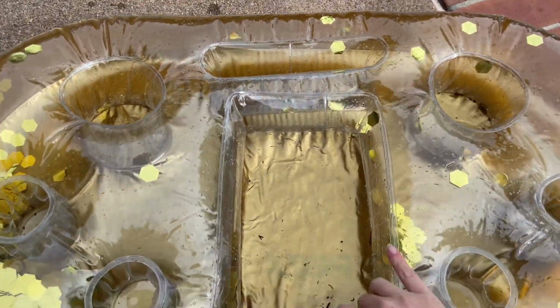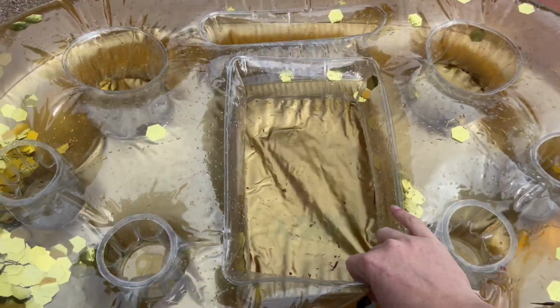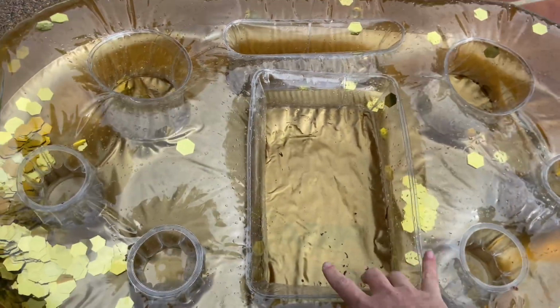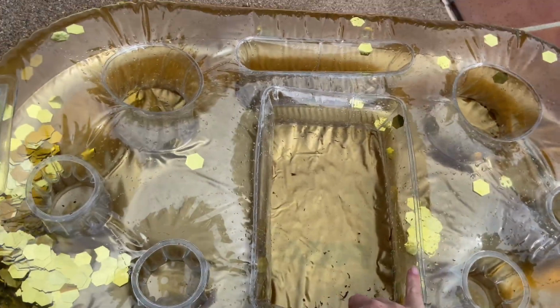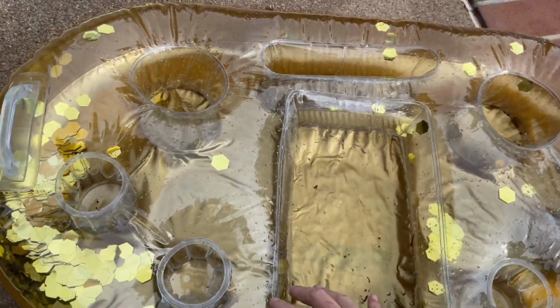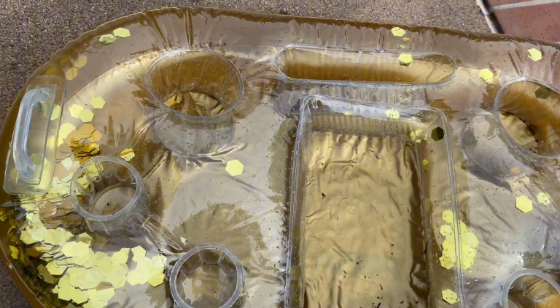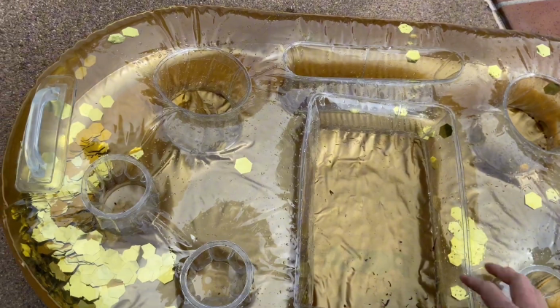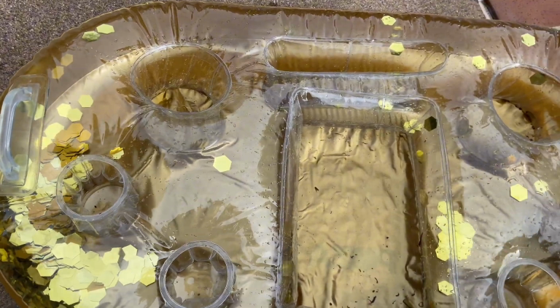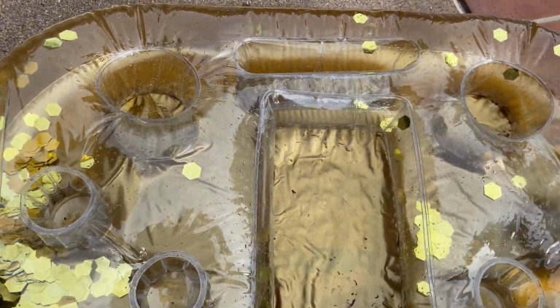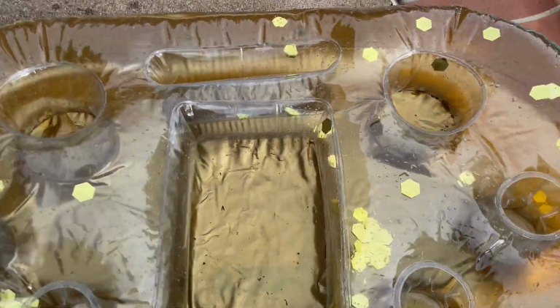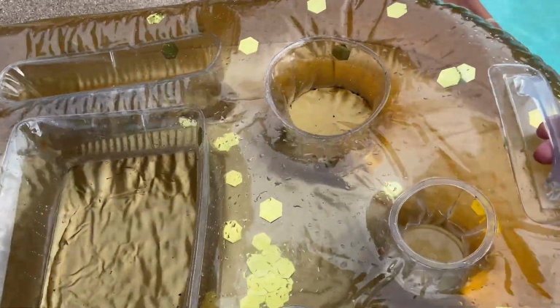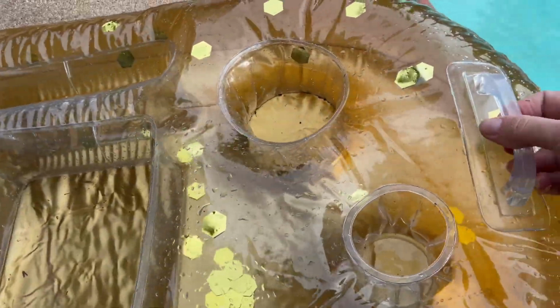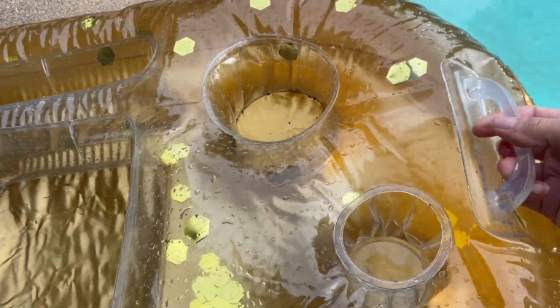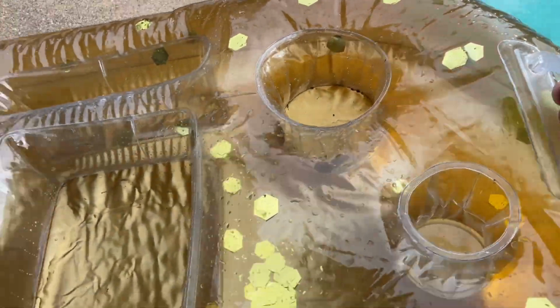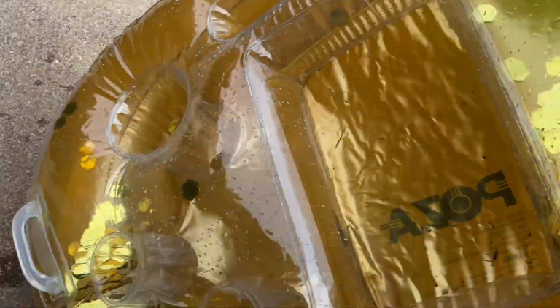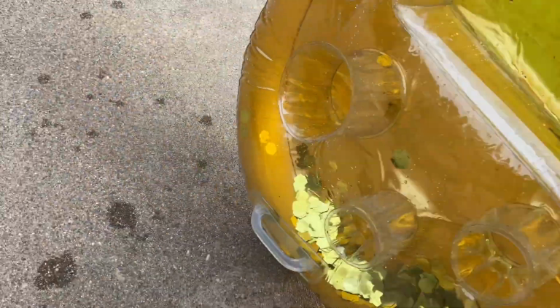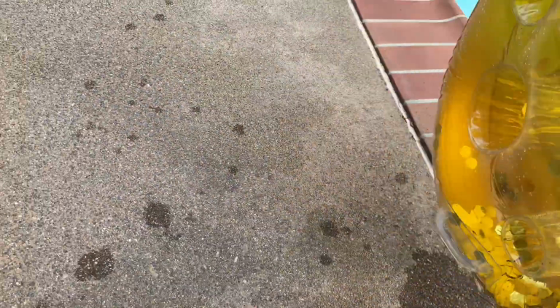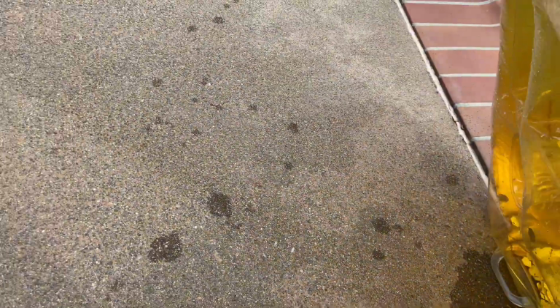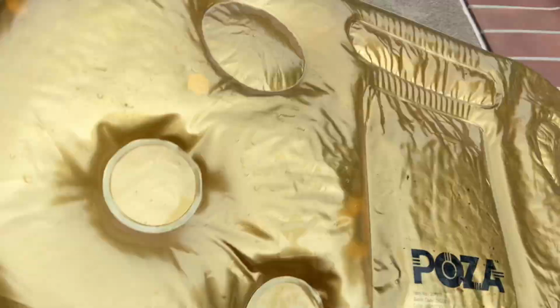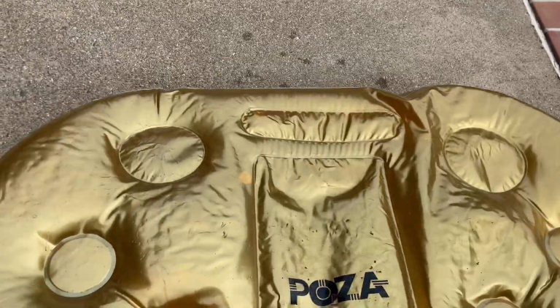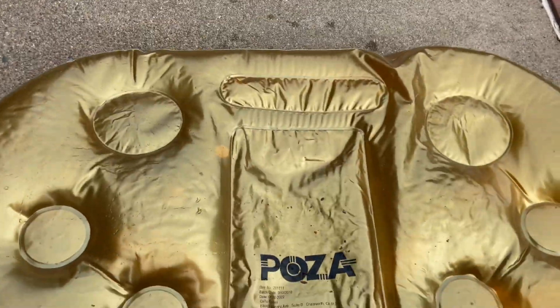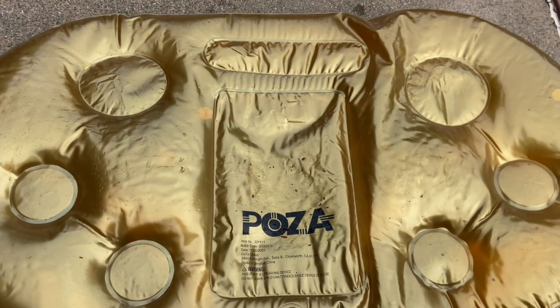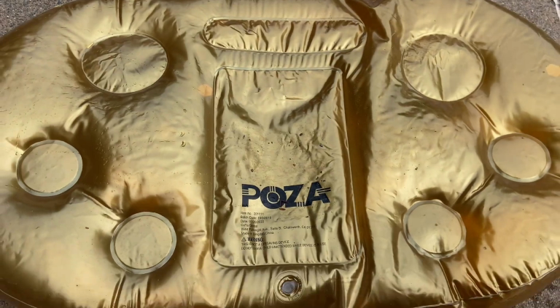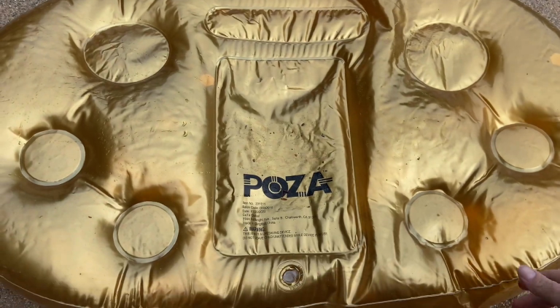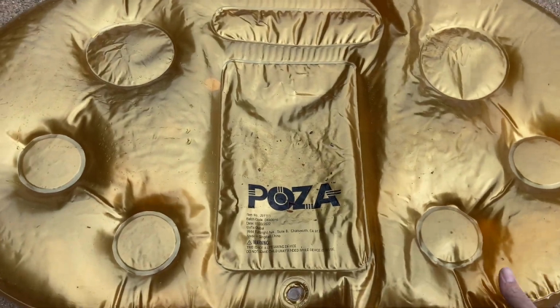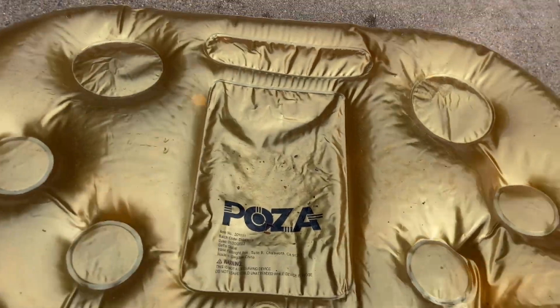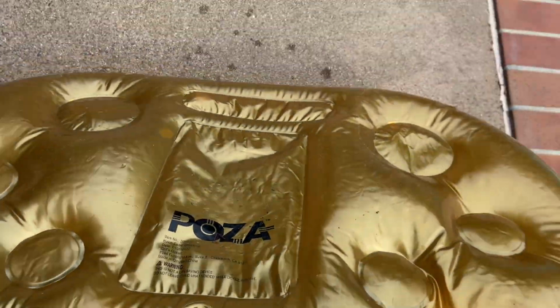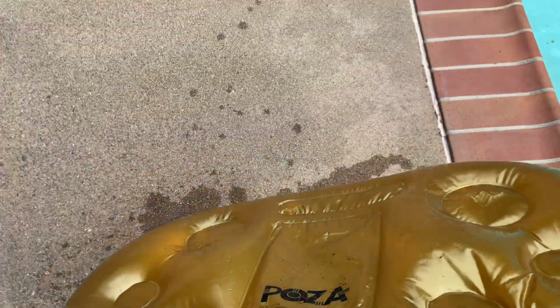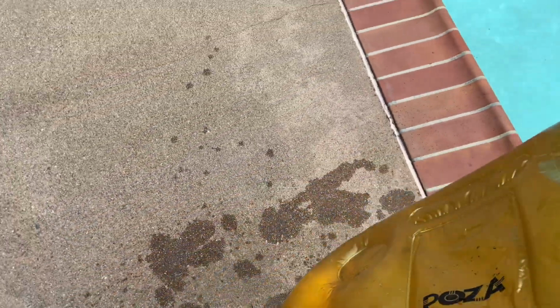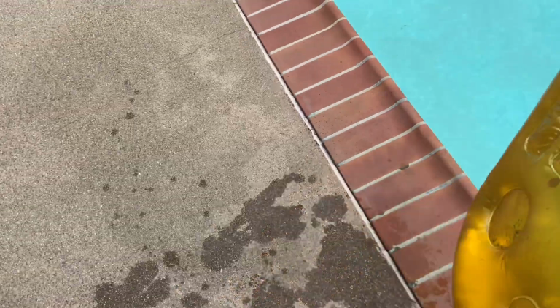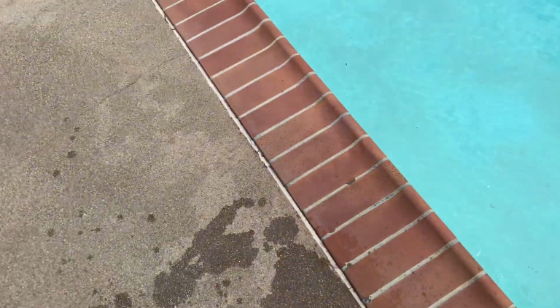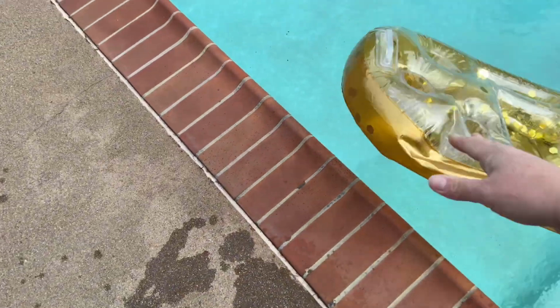It has cup holders, room for champagne bottles or wine bottles, and even has an iPad-type stand in the middle. We've been impressed so far with how it stays afloat with drinks in it.